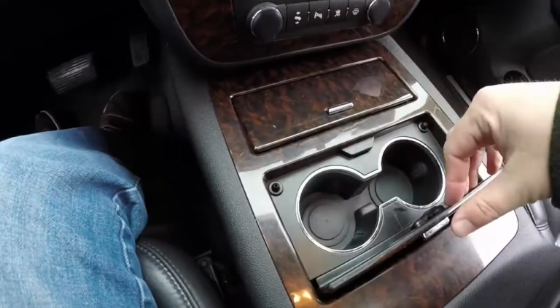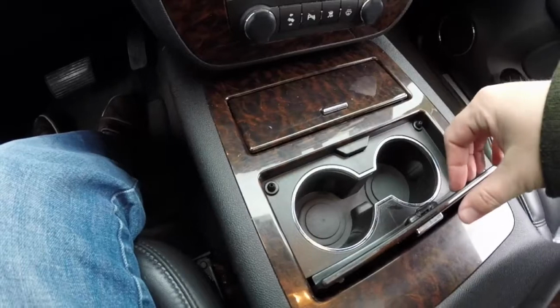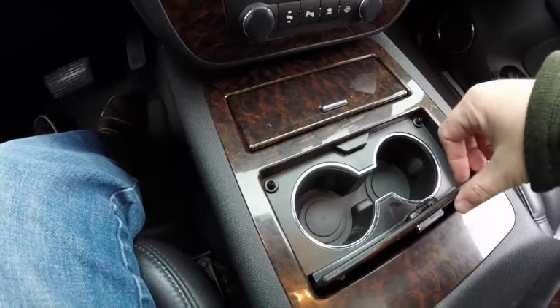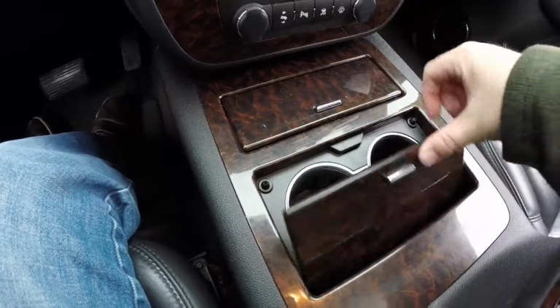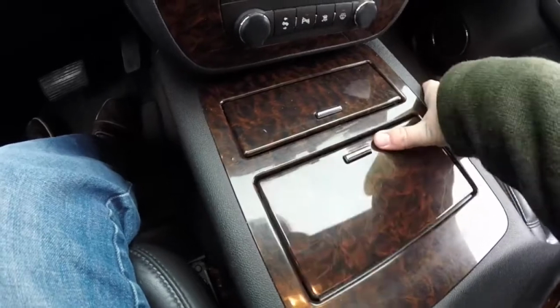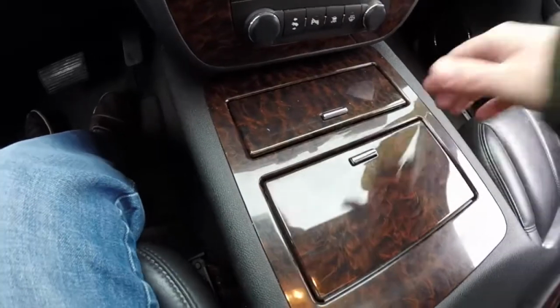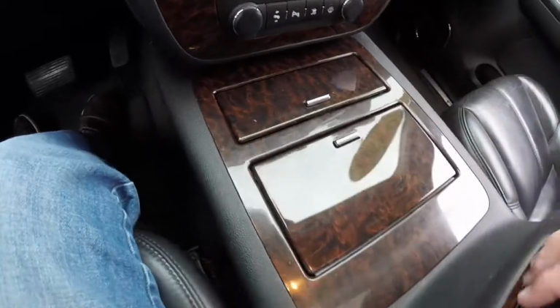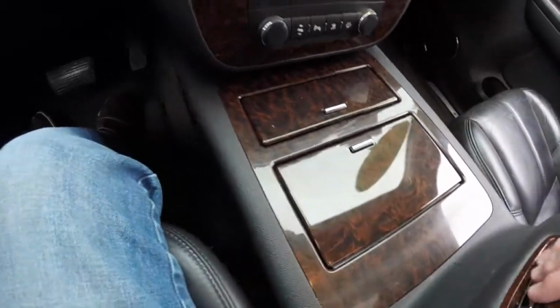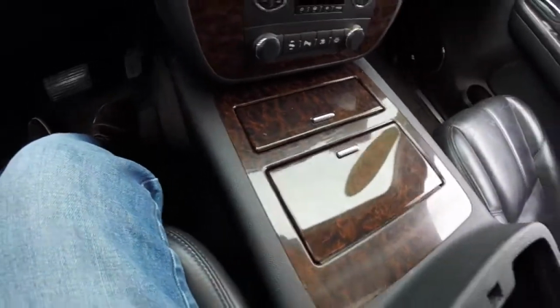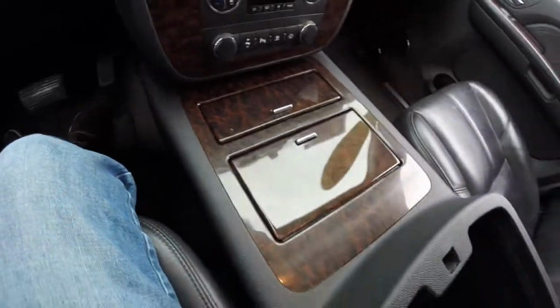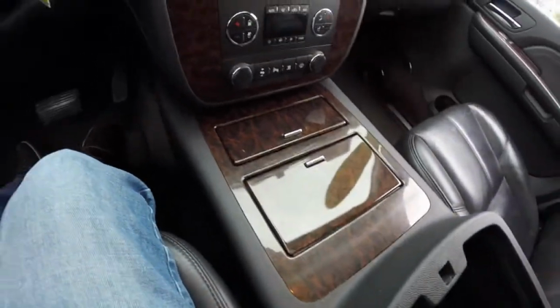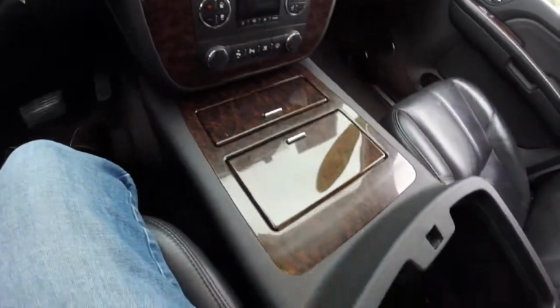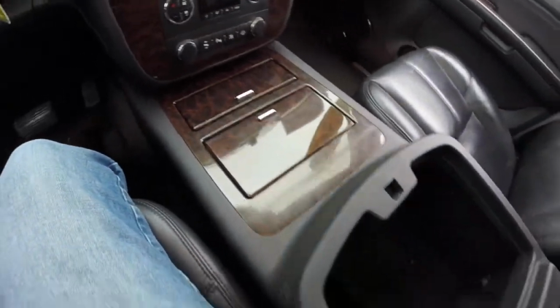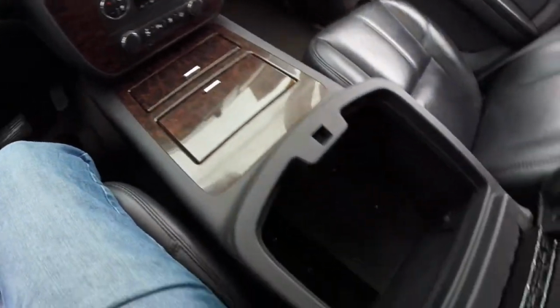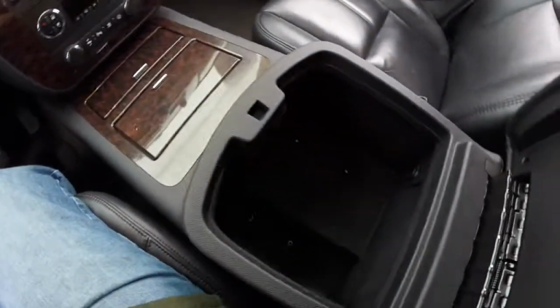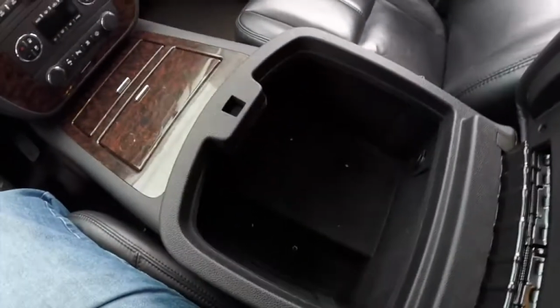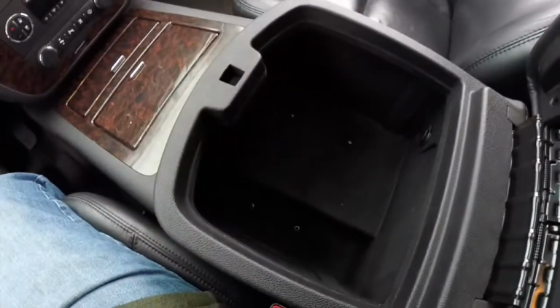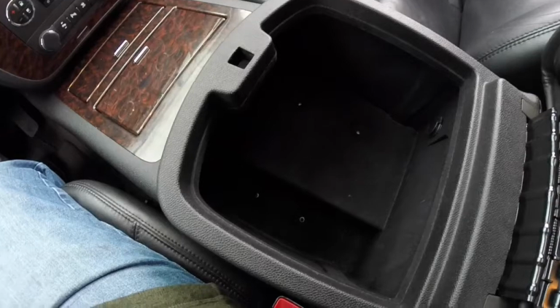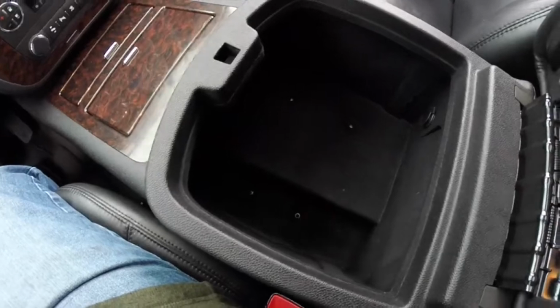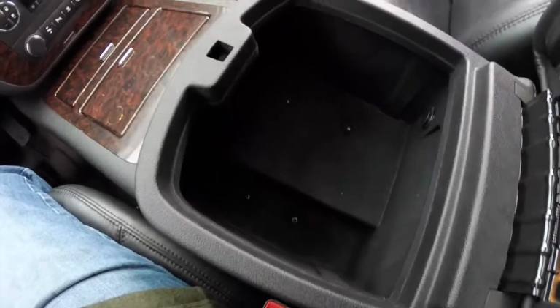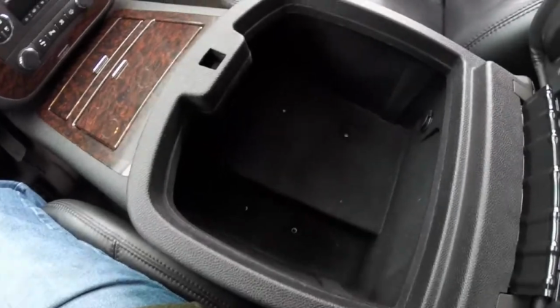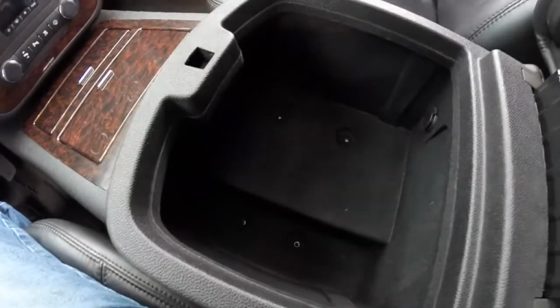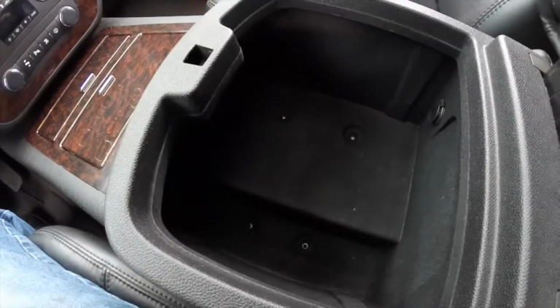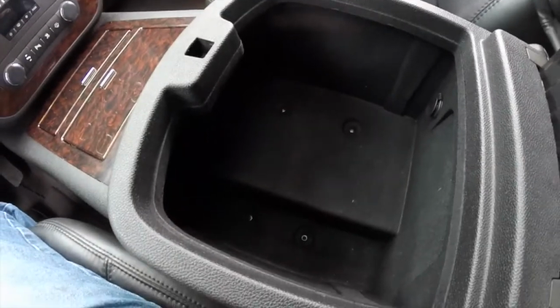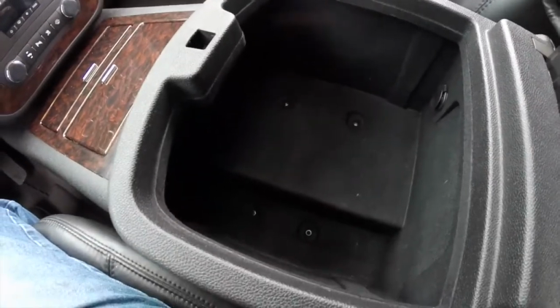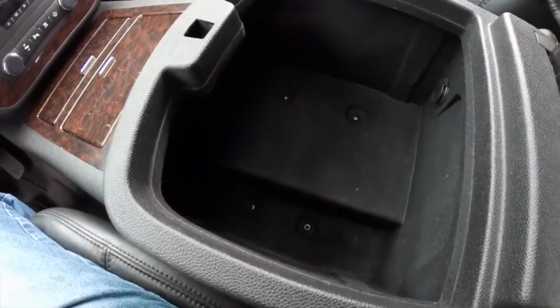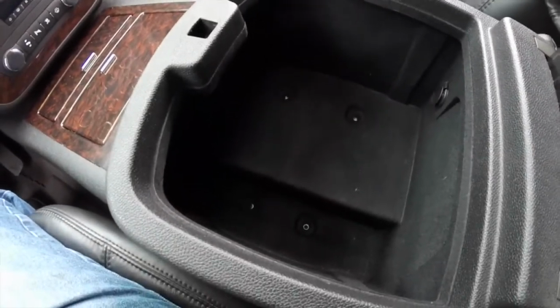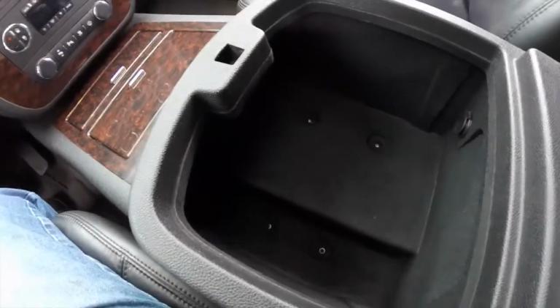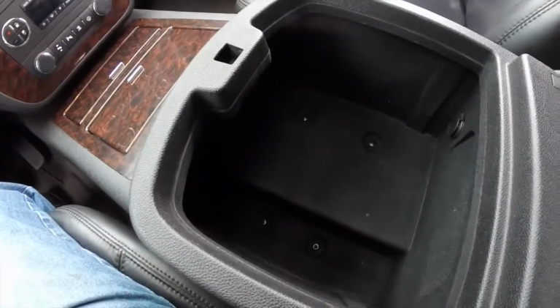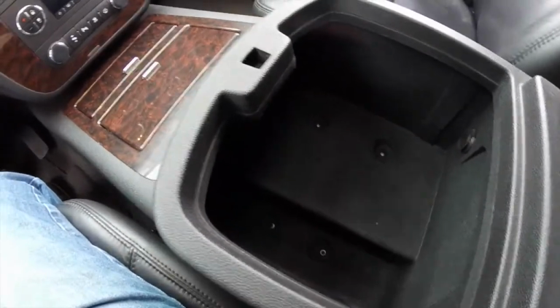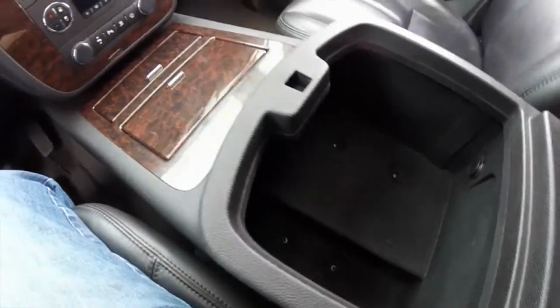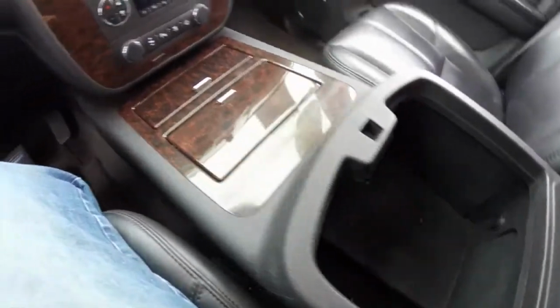There are a couple of doors behind the panel, and a very nice deep felt-lined storage compartment in the center armrest.